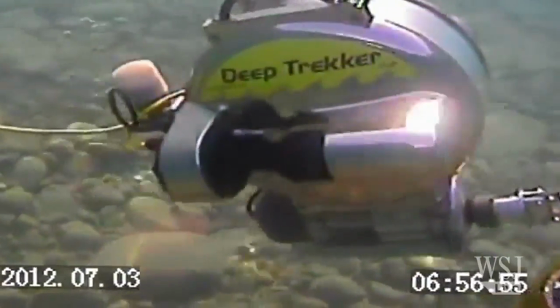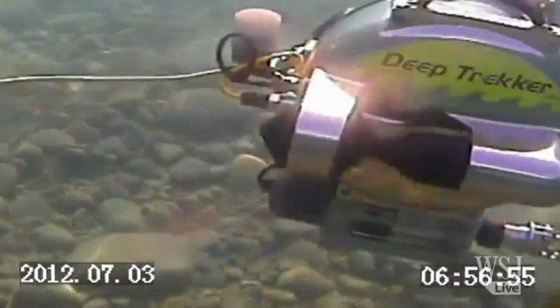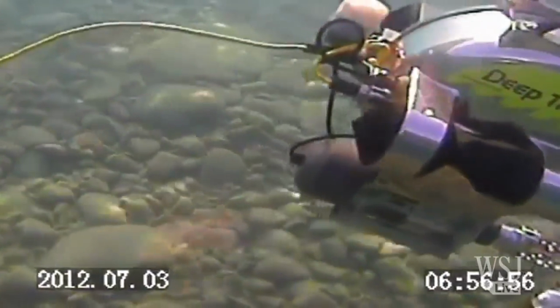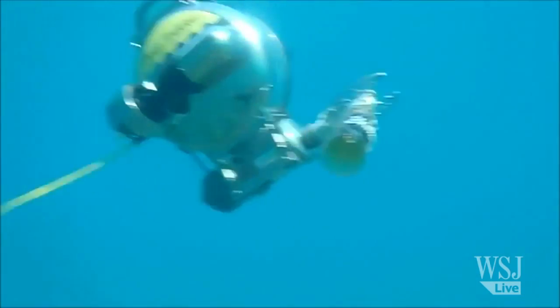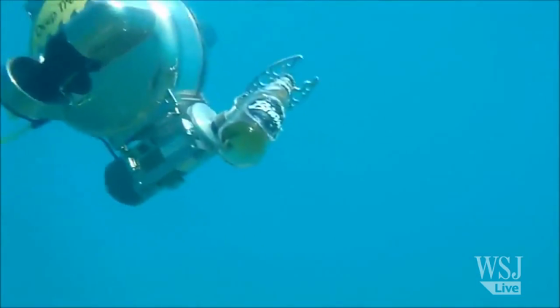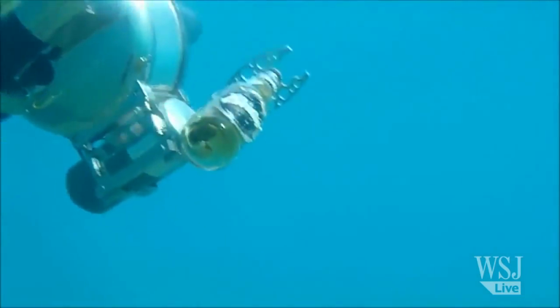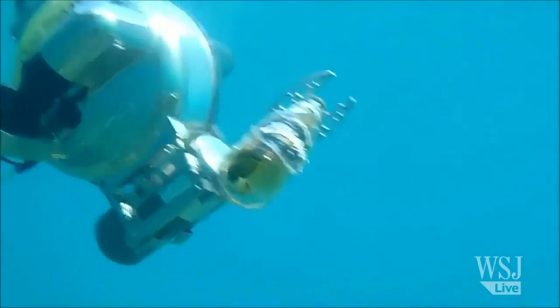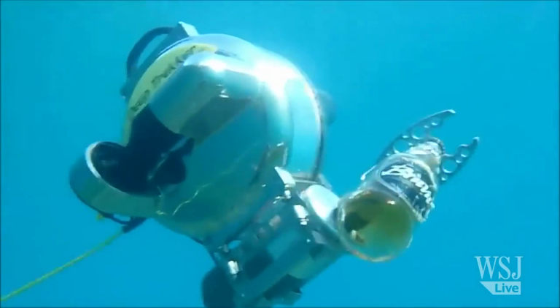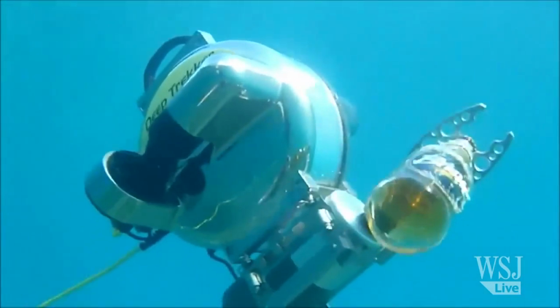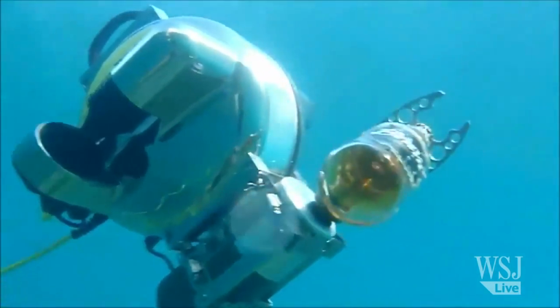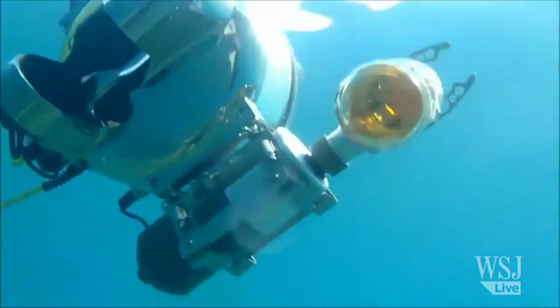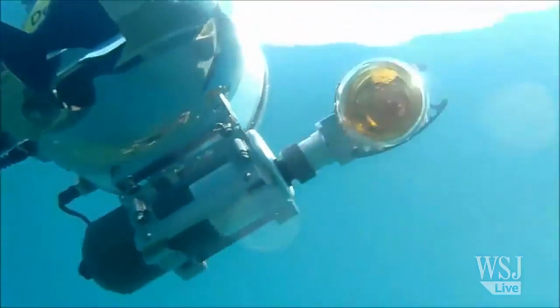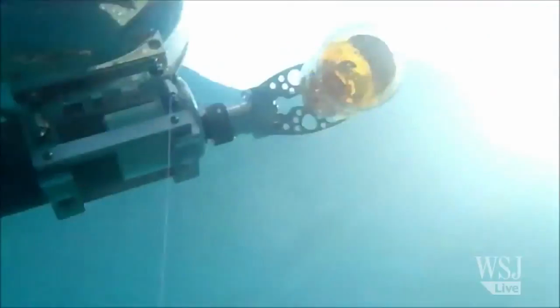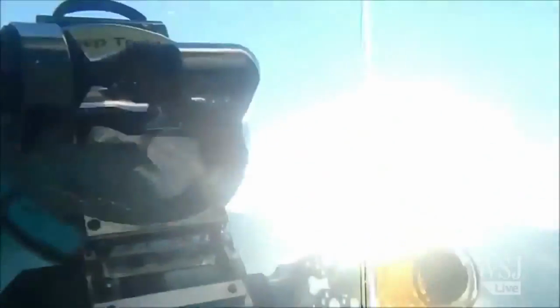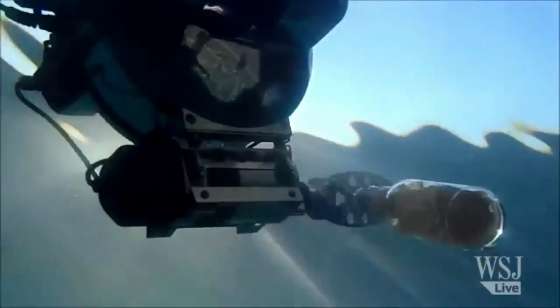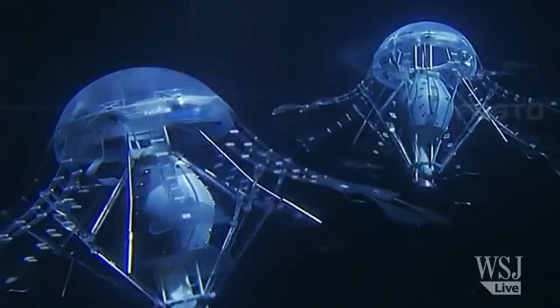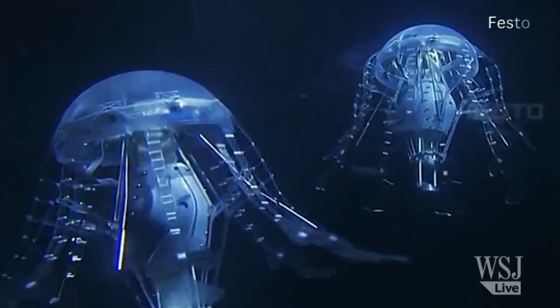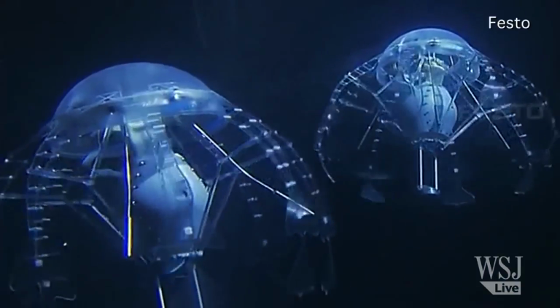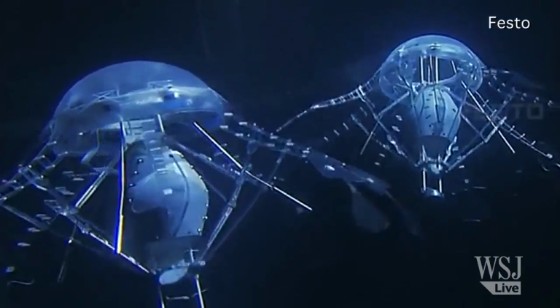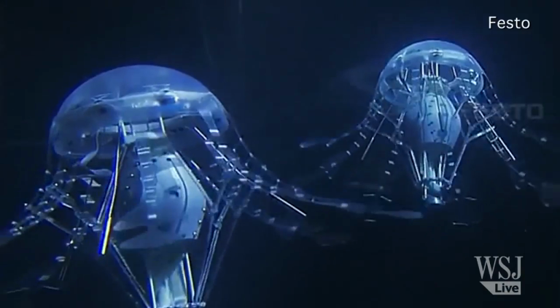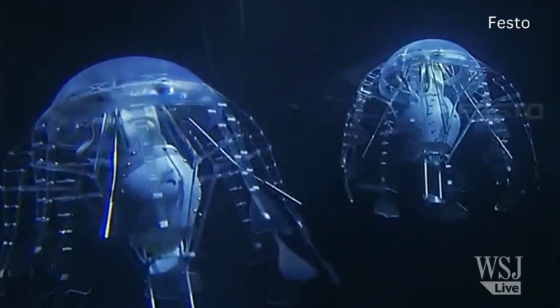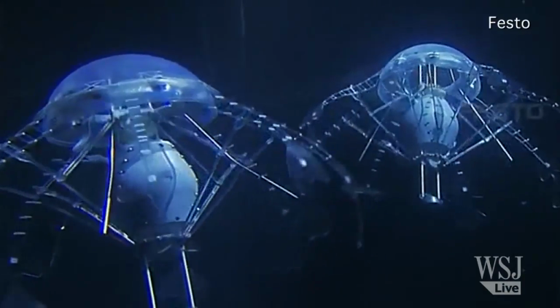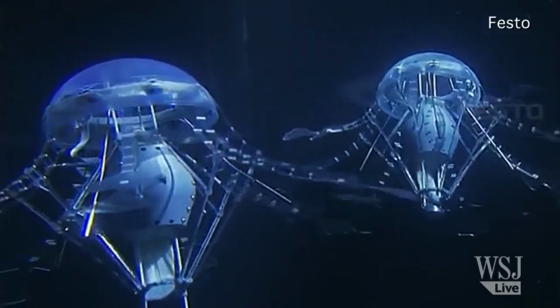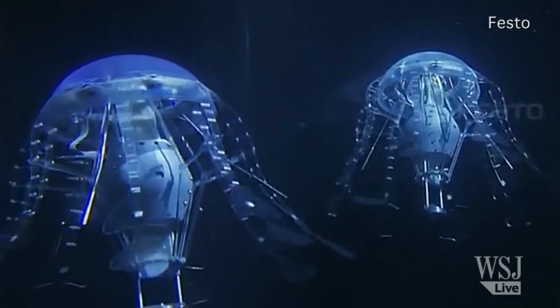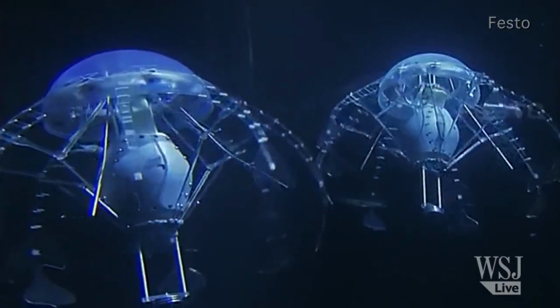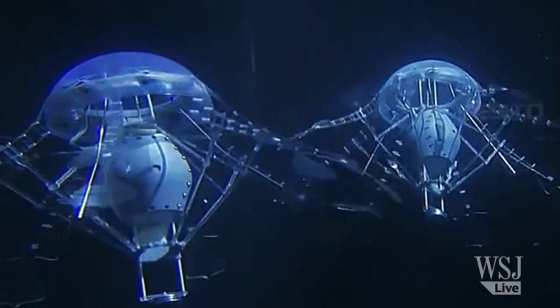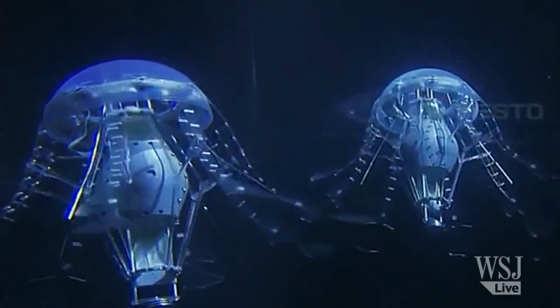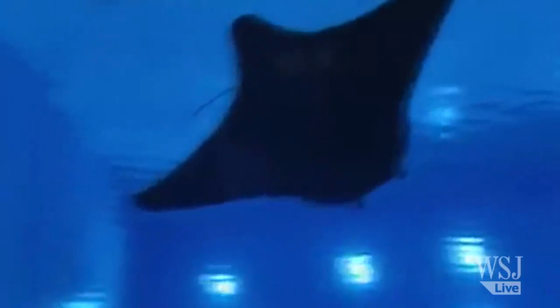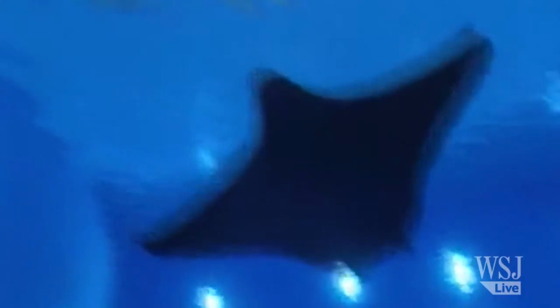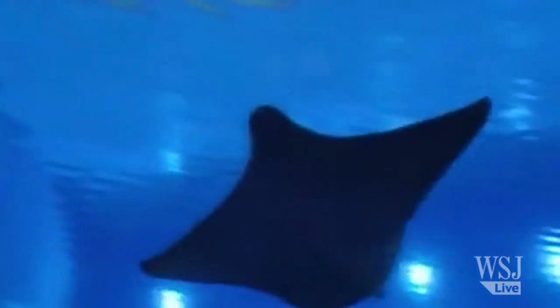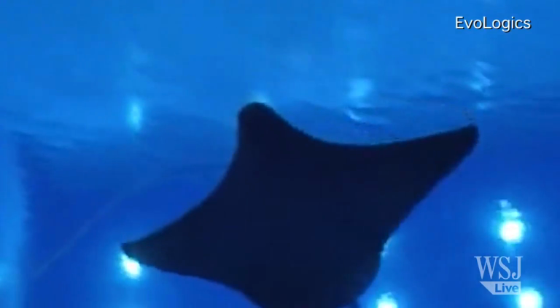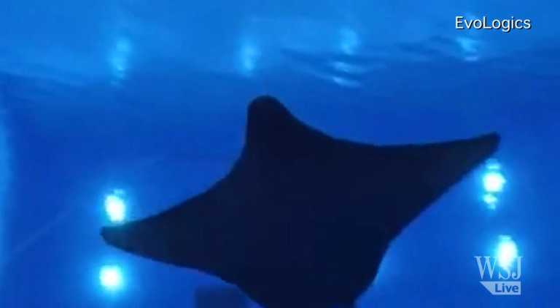The company has sold its ROVs to clients from NASA to Disney World. Other models mimic stingrays, jellyfish, and other denizens of the deep — the idea being that a drone designed like a stingray will move better and blend in underwater.